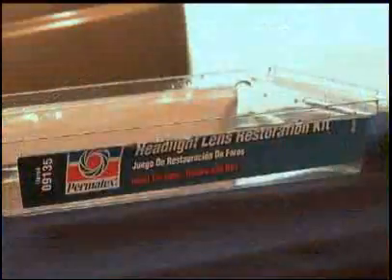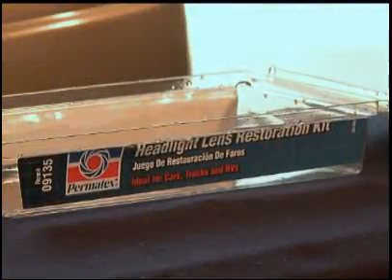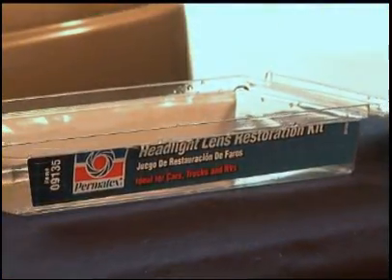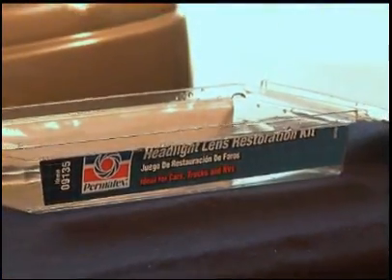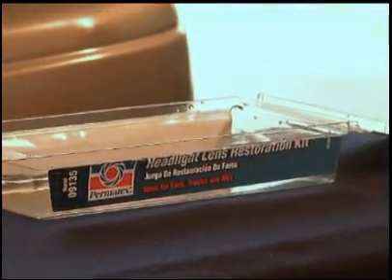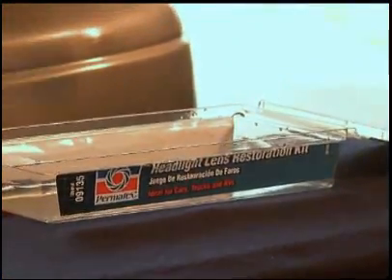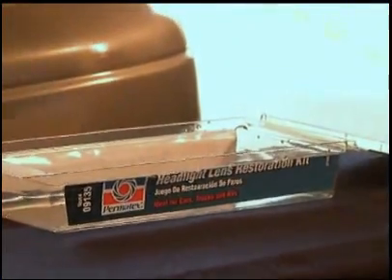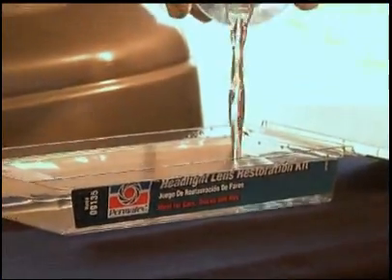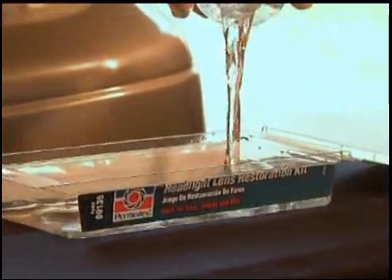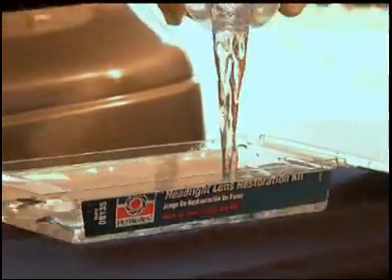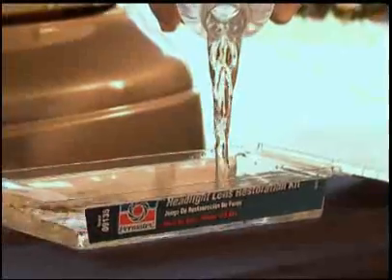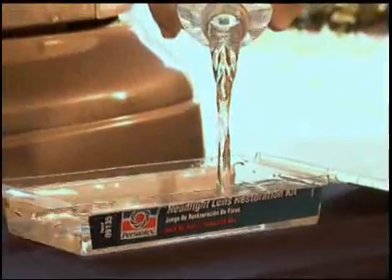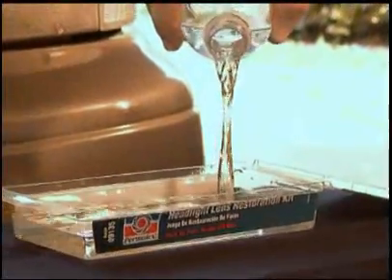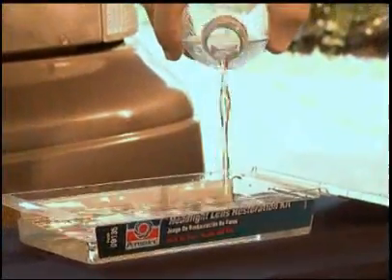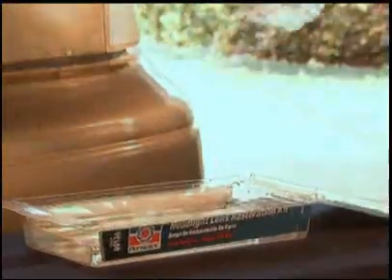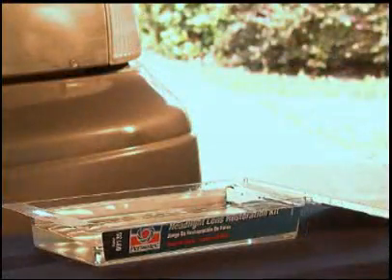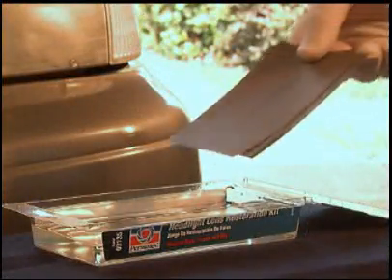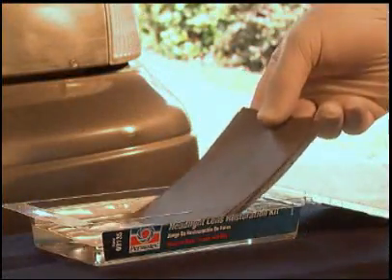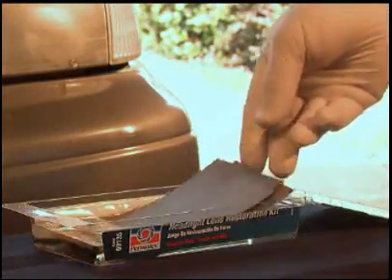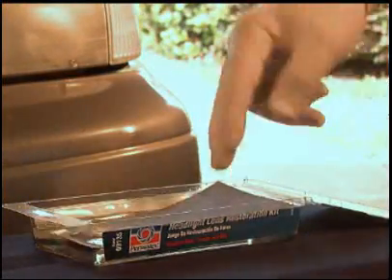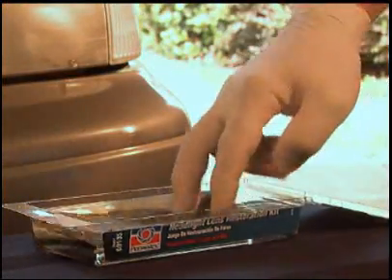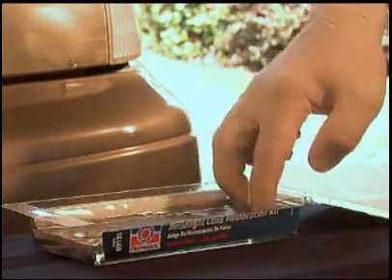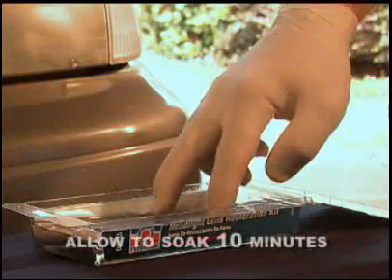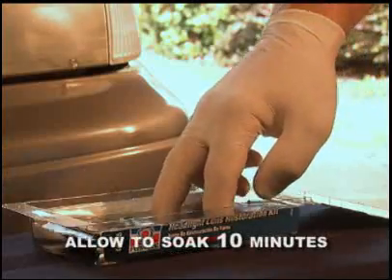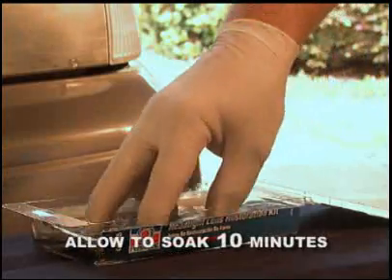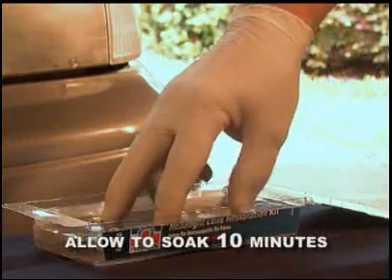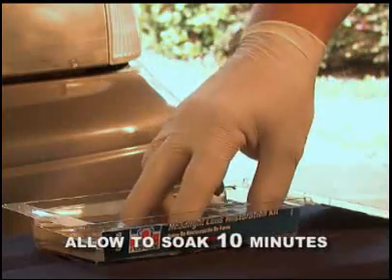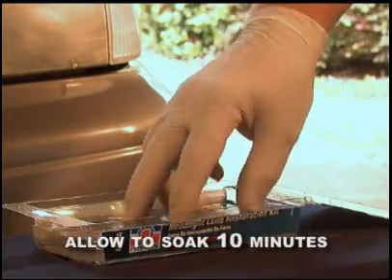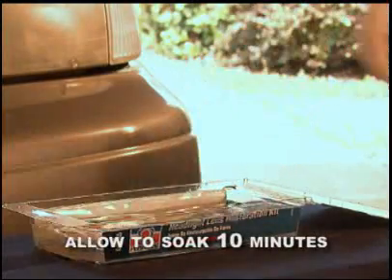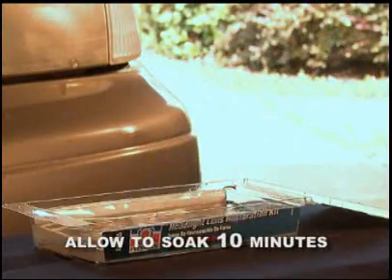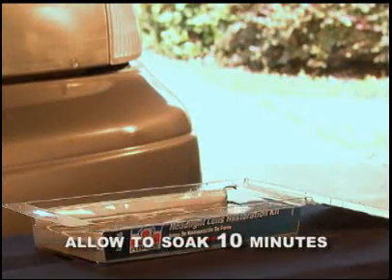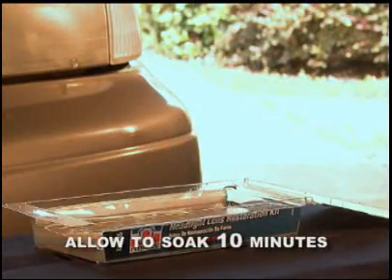Start by removing all the contents from within the kit and pour clean water into the bottom of the empty kit package. After you've determined which grit sandpaper you'll start with, place it along with all the finer grit sandpaper in the water and allow them to soak for about 10 minutes.